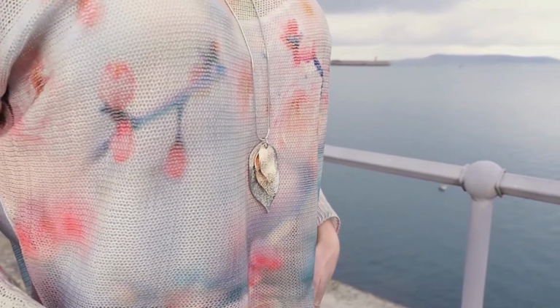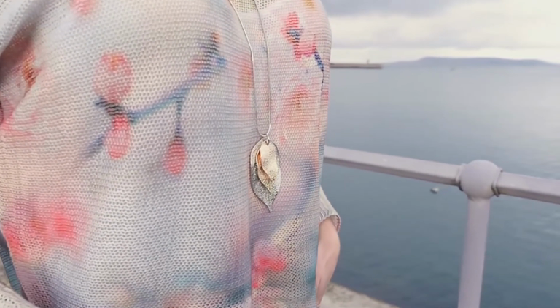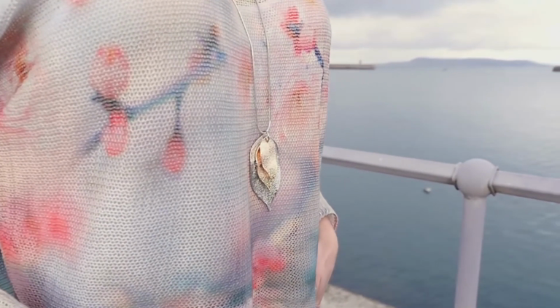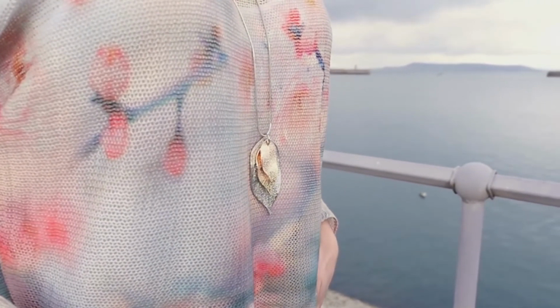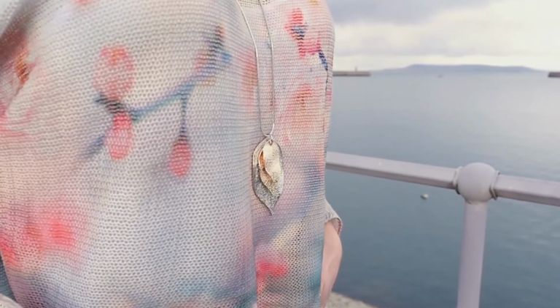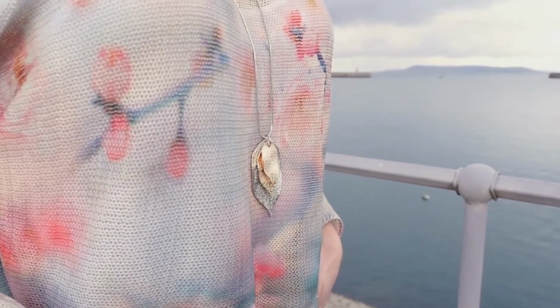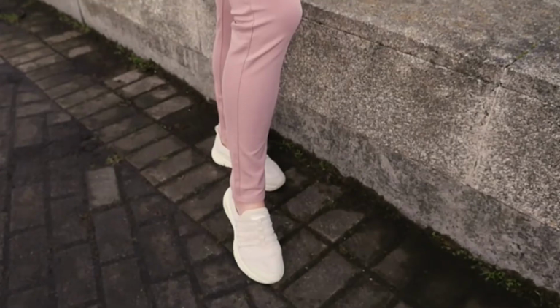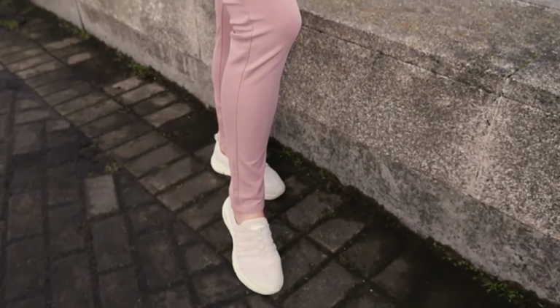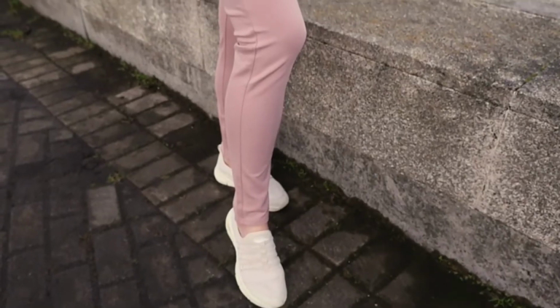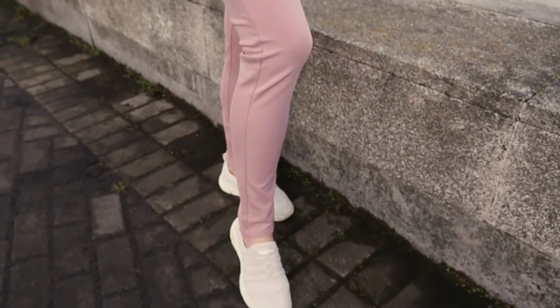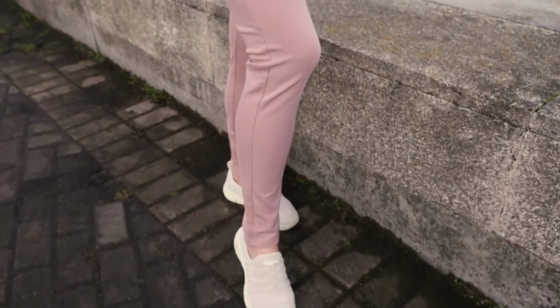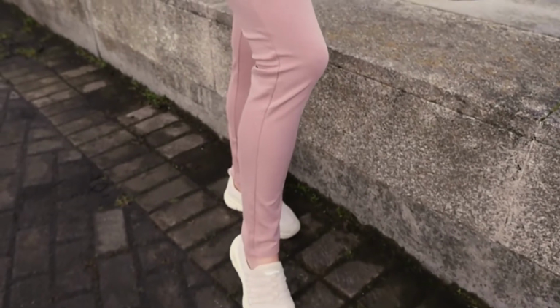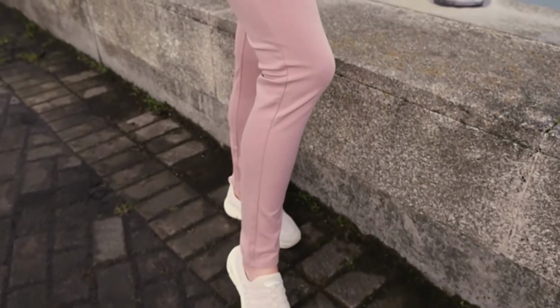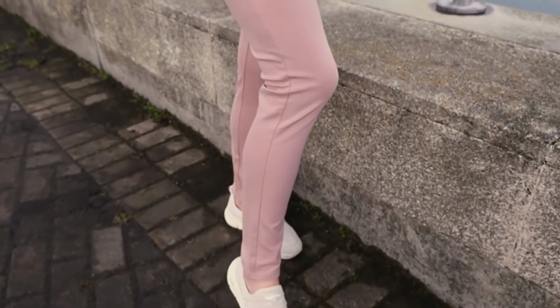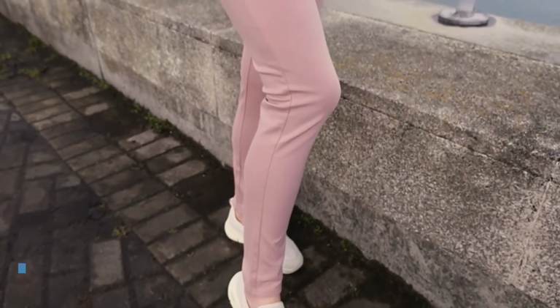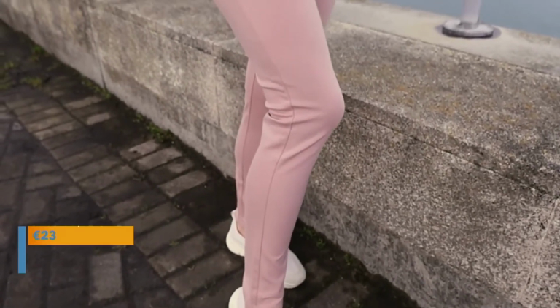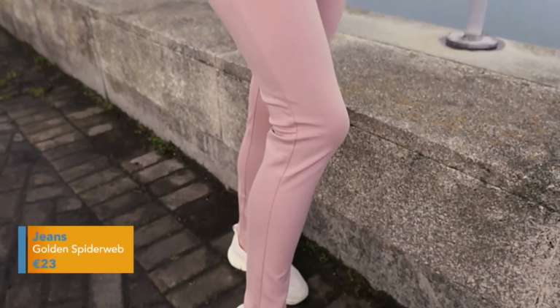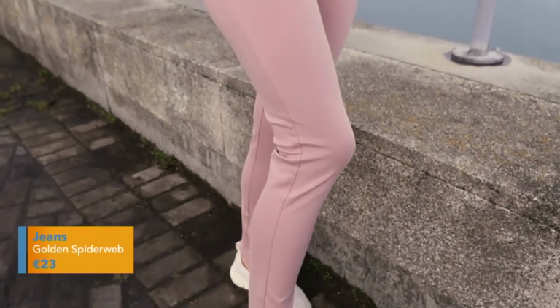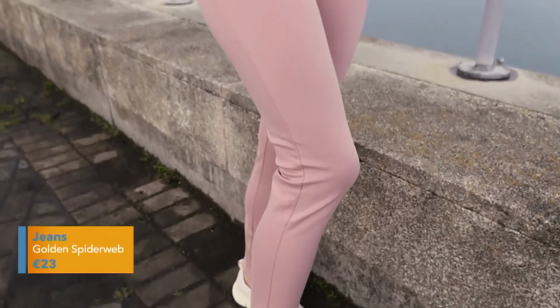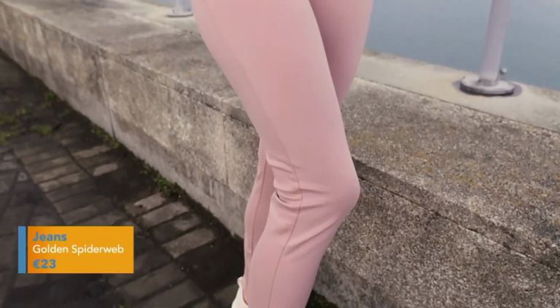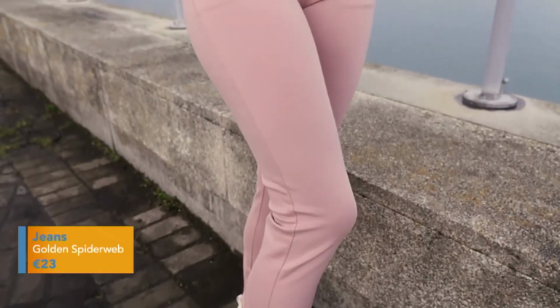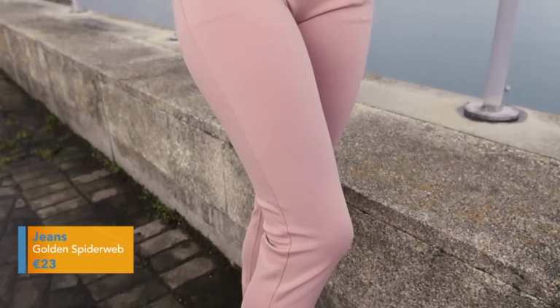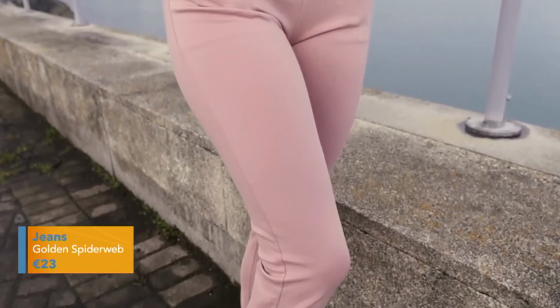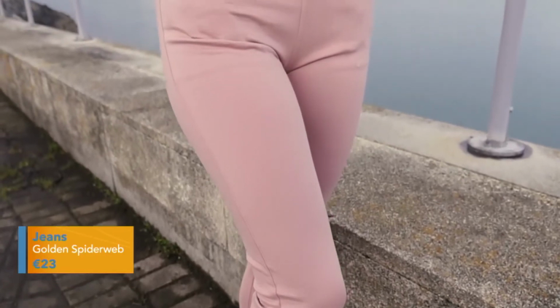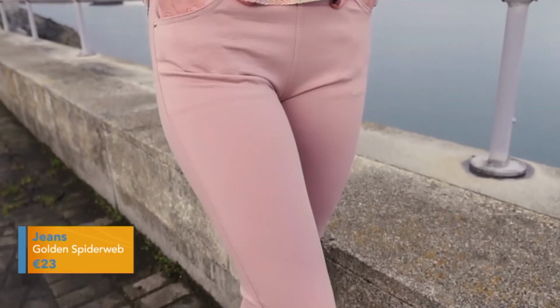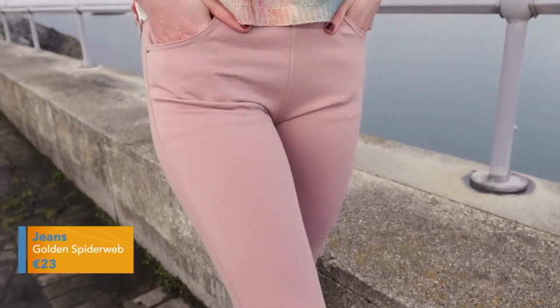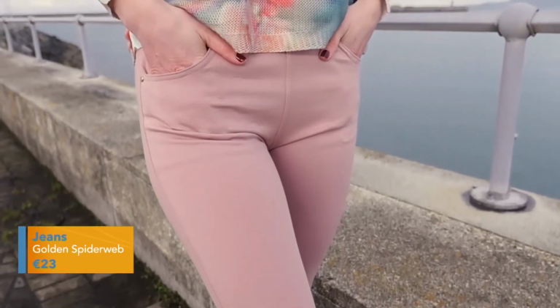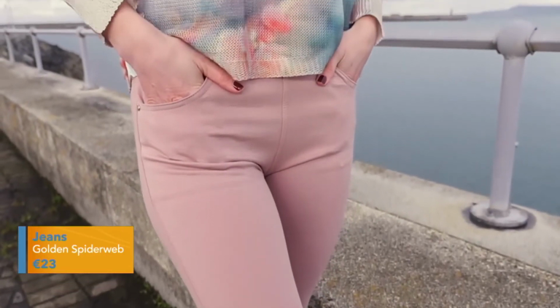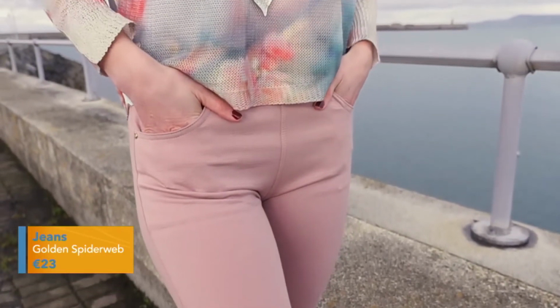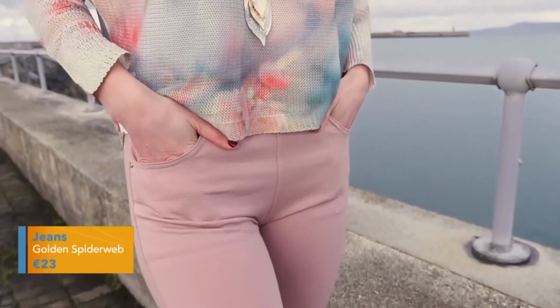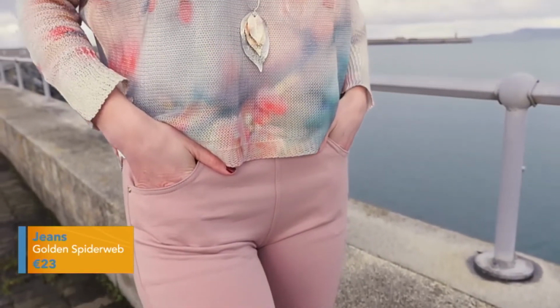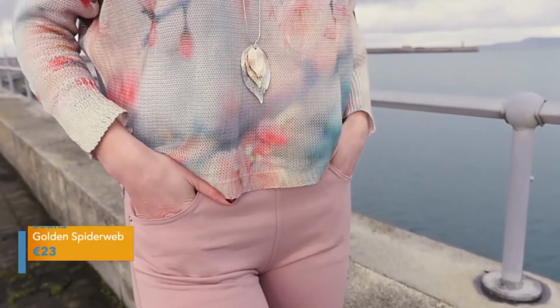We've put it with these great jegging trousers. They're in pink but they're in a range of colours — black, navy, white and green as well as pink. These are just the comfort of a tracksuit with the styling of trousers. They work really well.